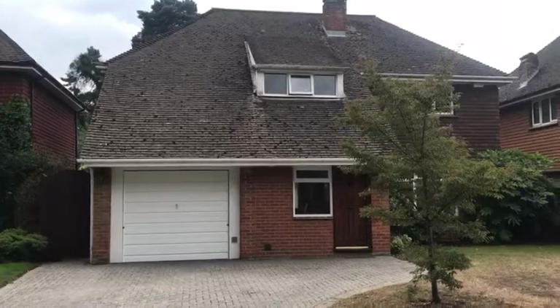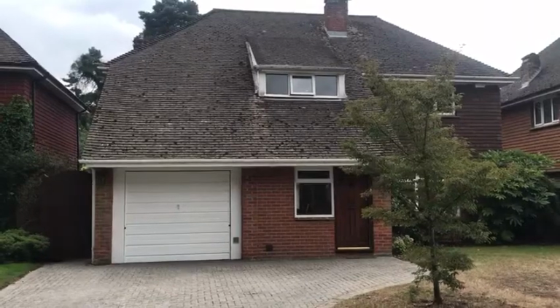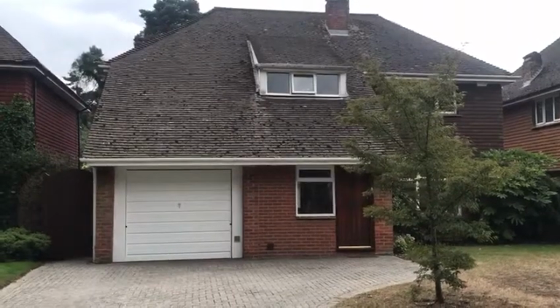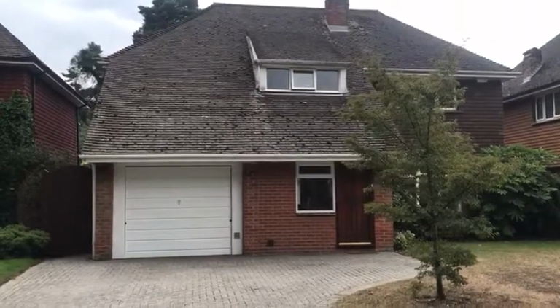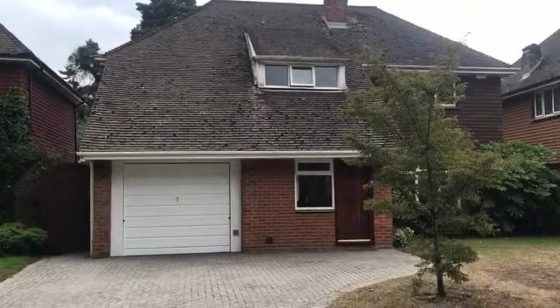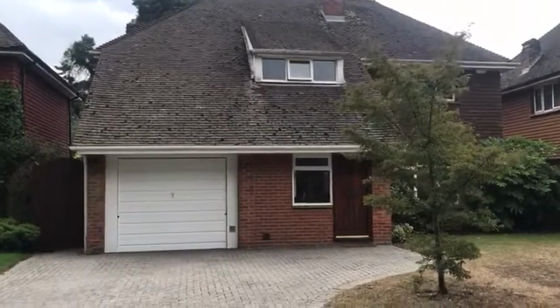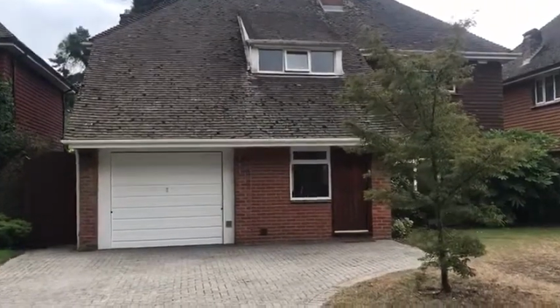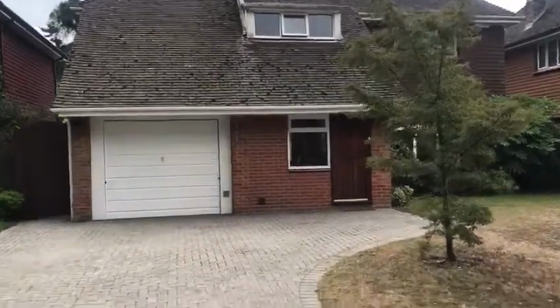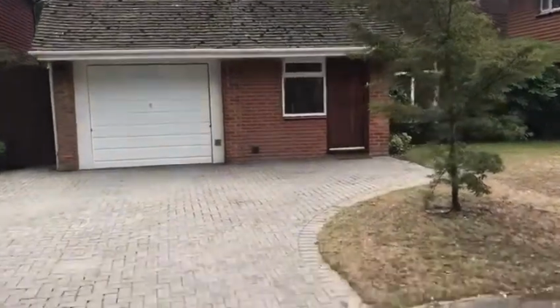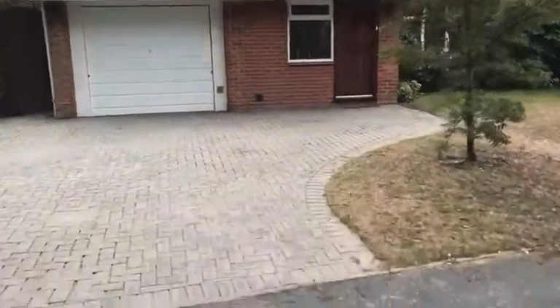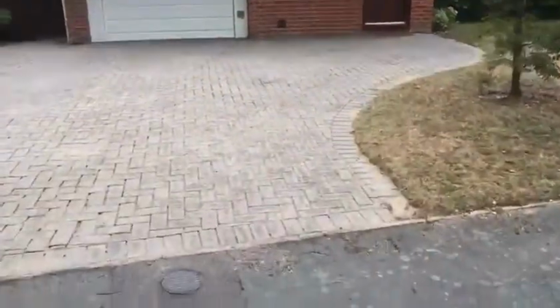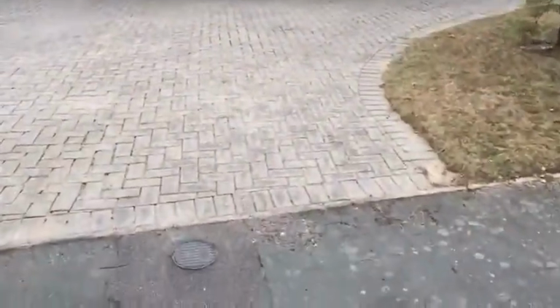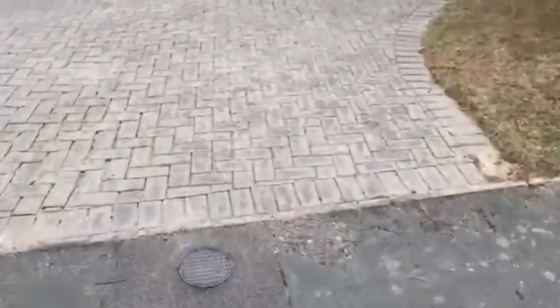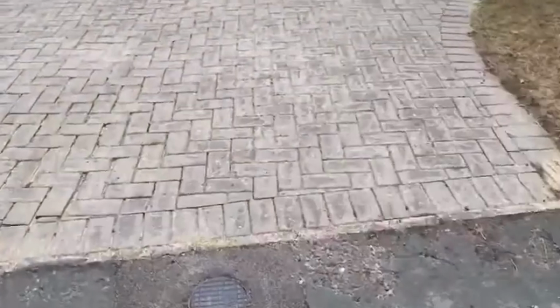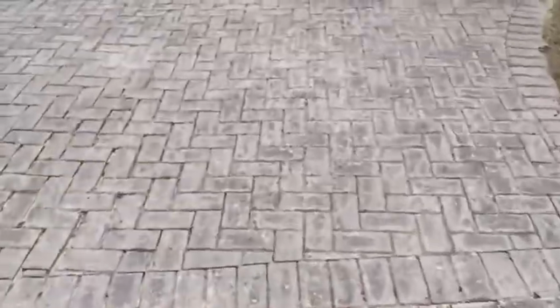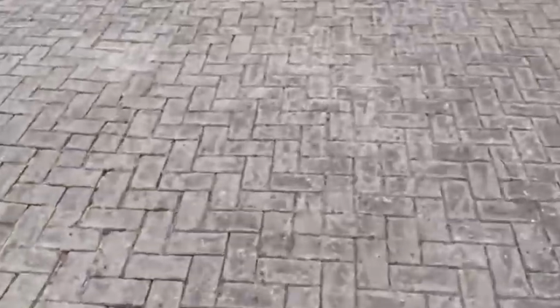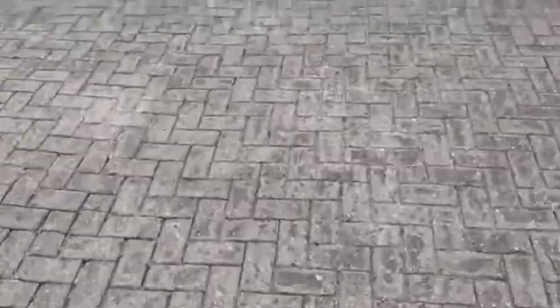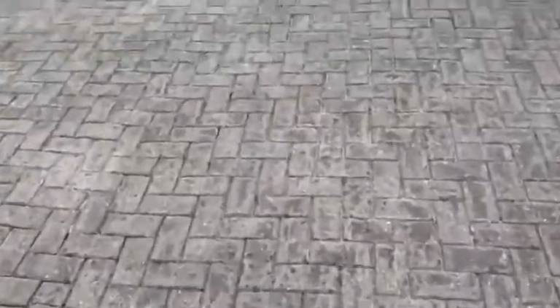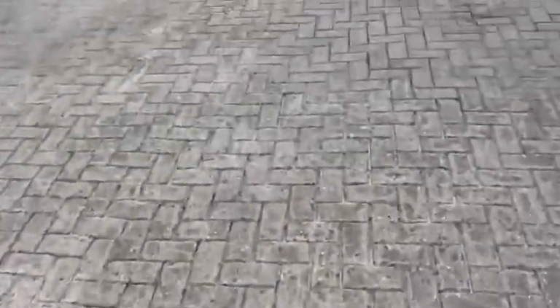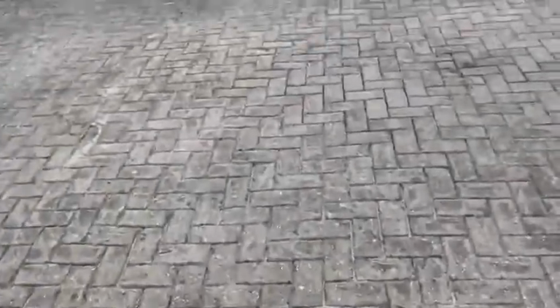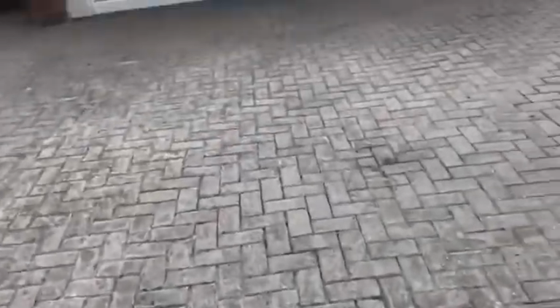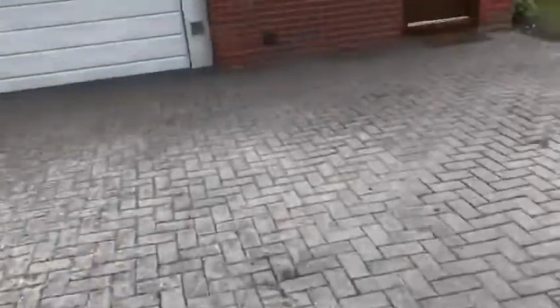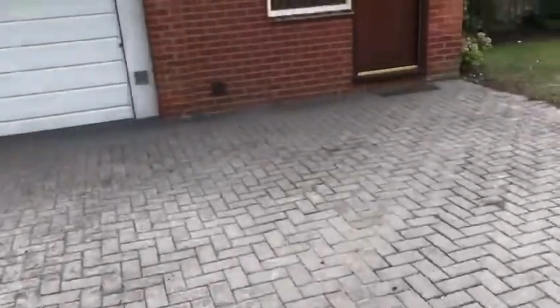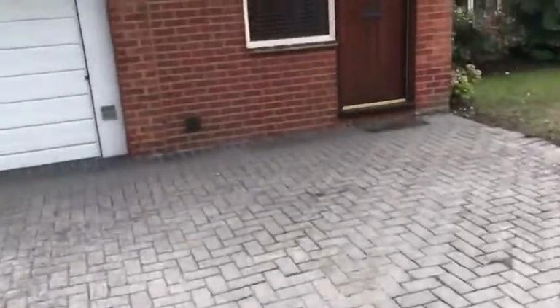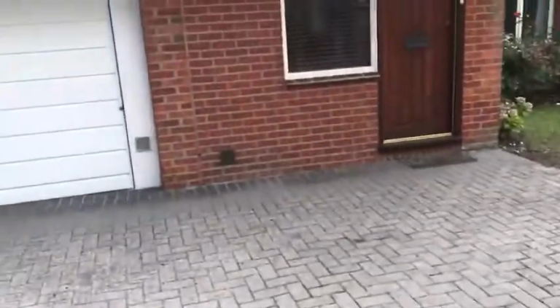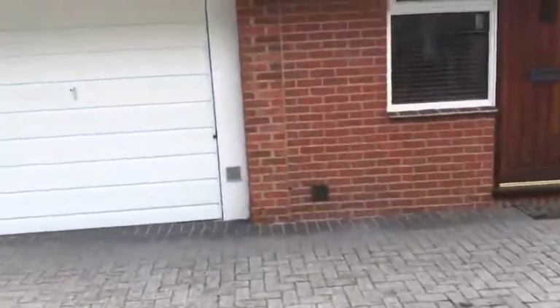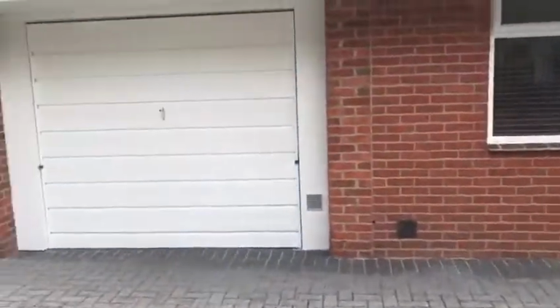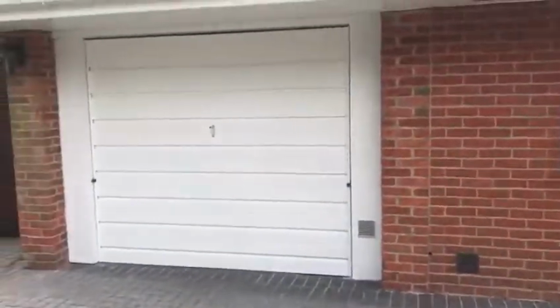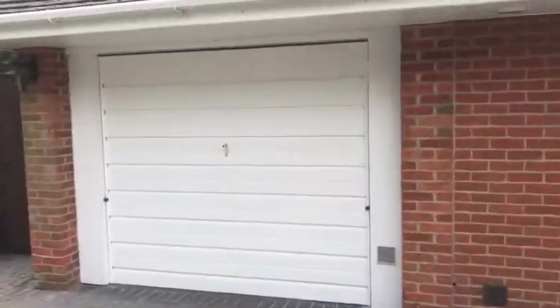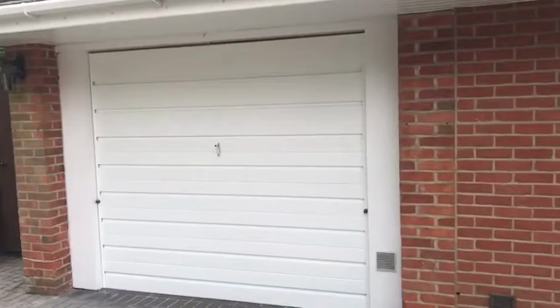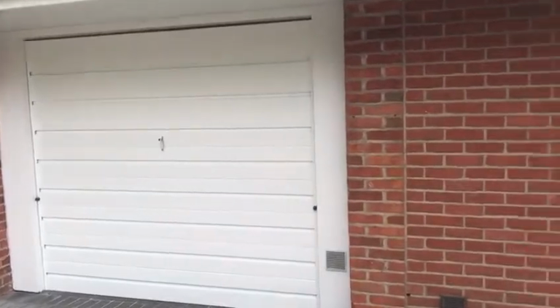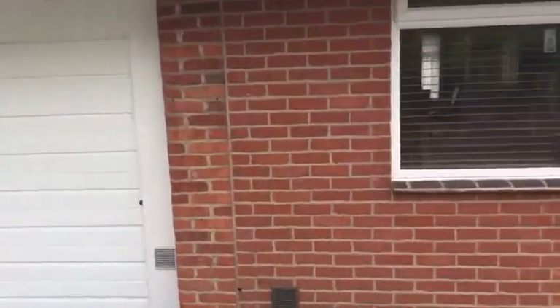So this is the video tour for Four Beverley Close. As you can see we've got a nice driveway for several vehicles leading up to the garage.